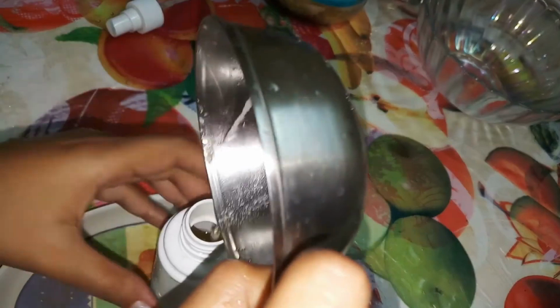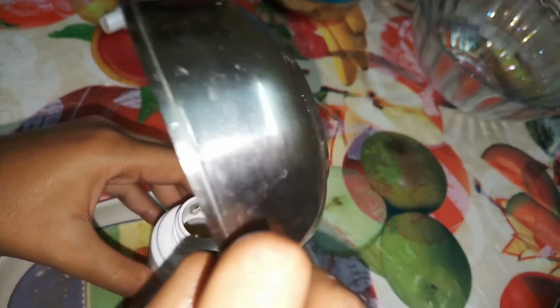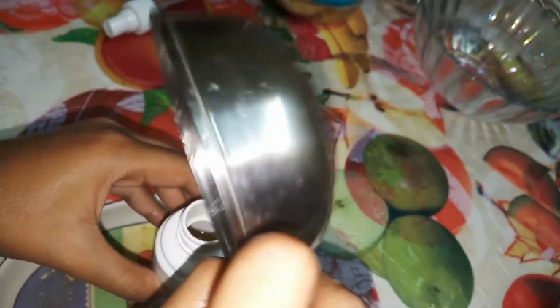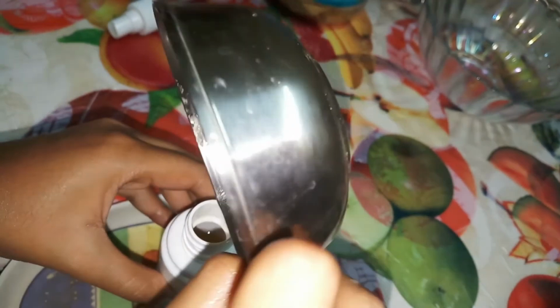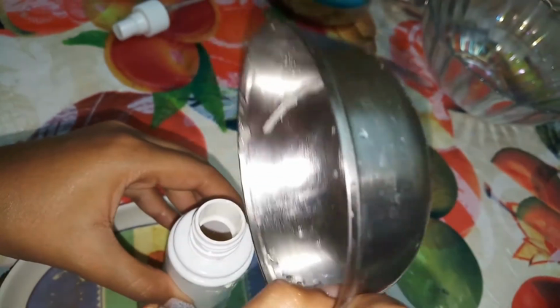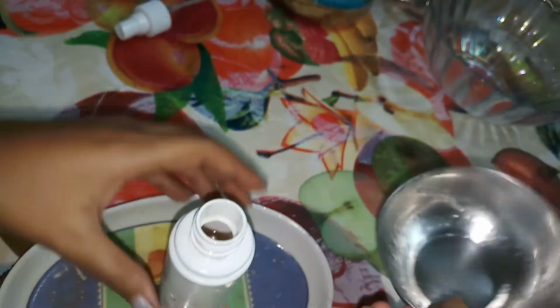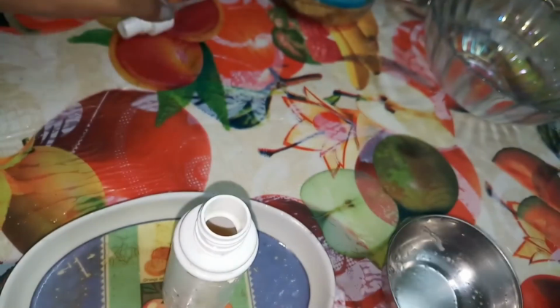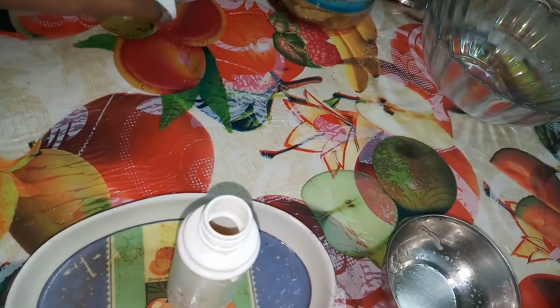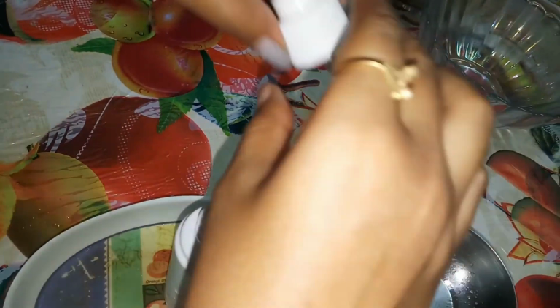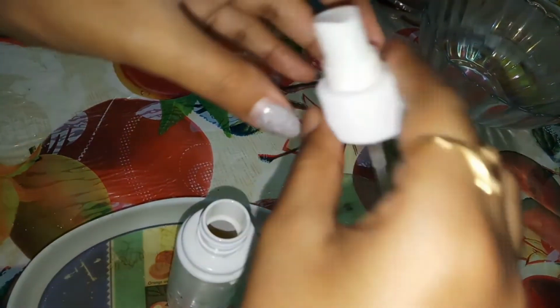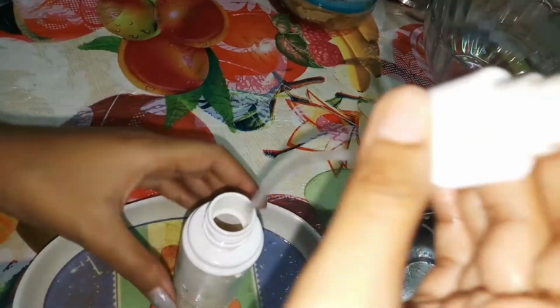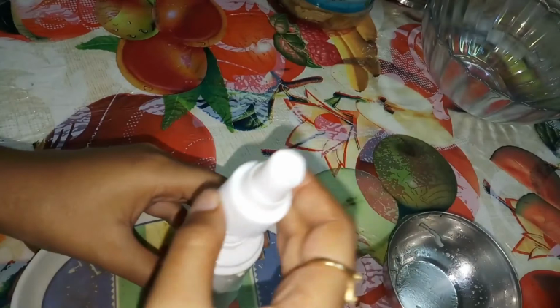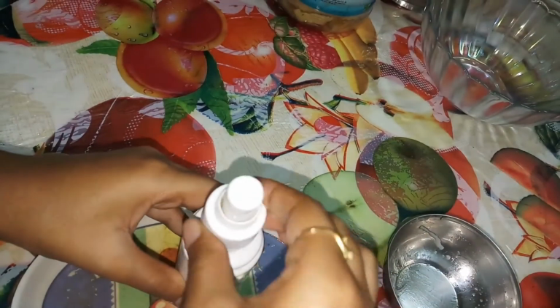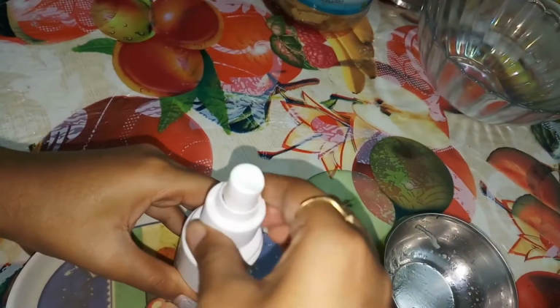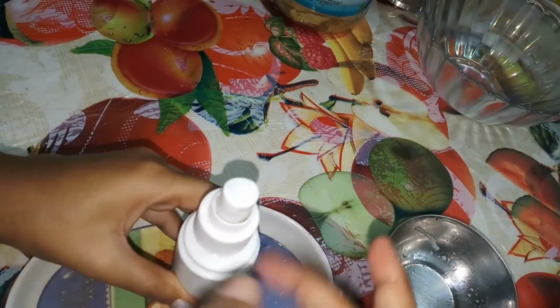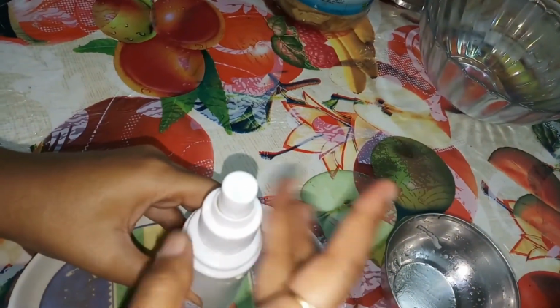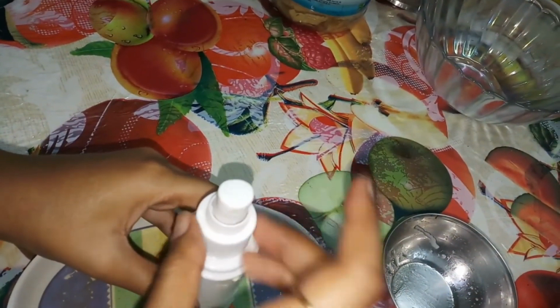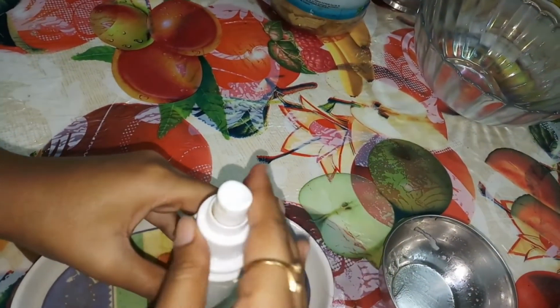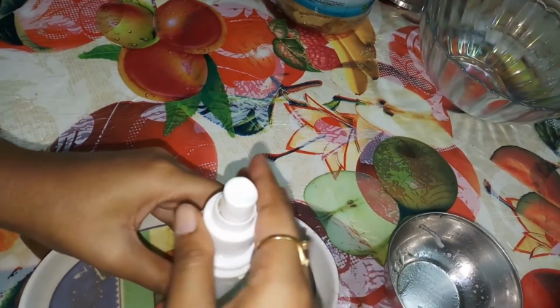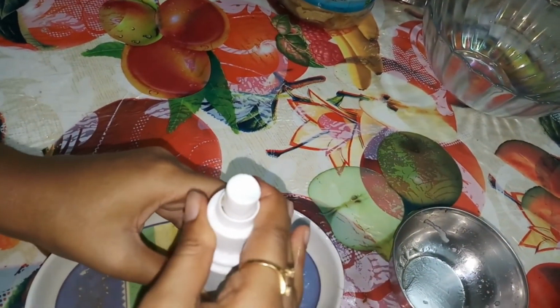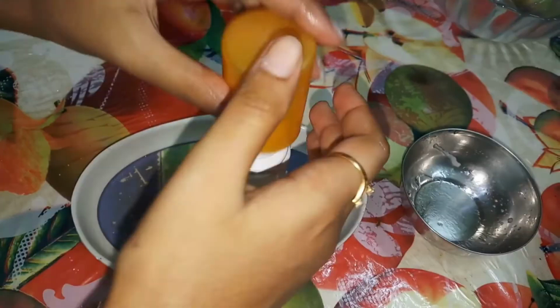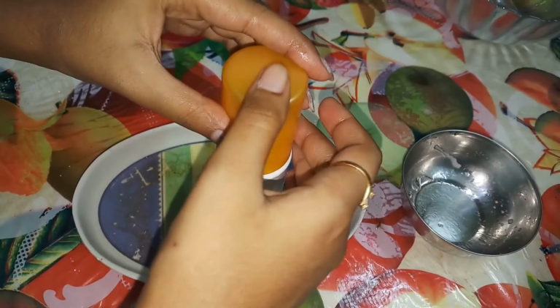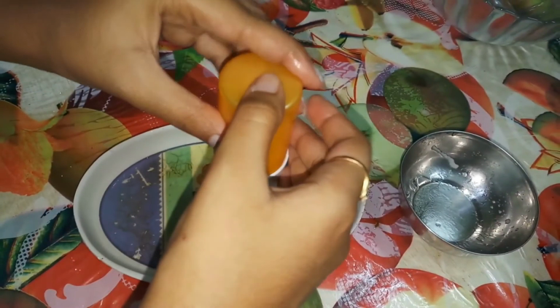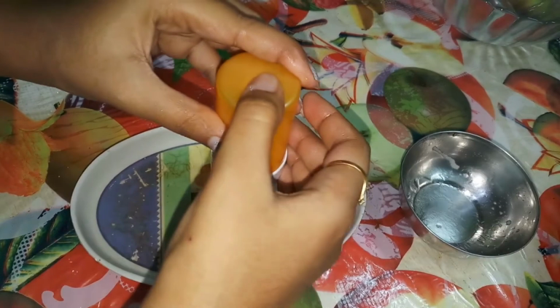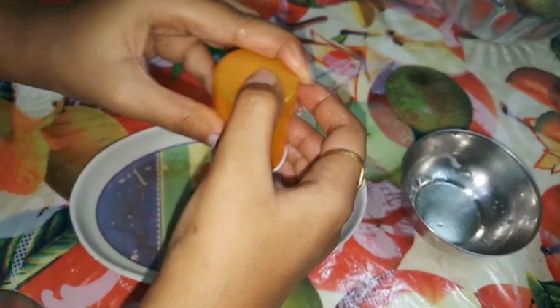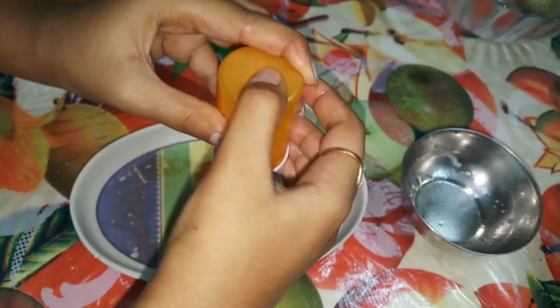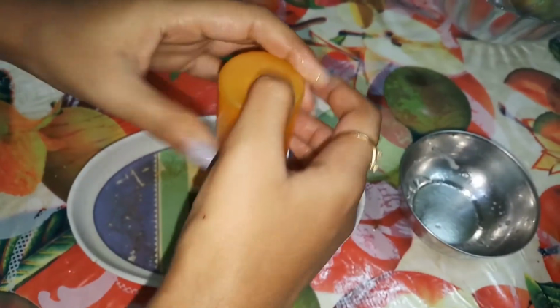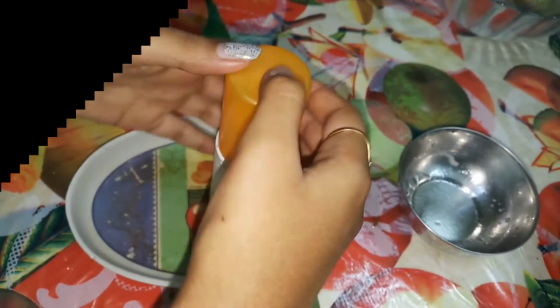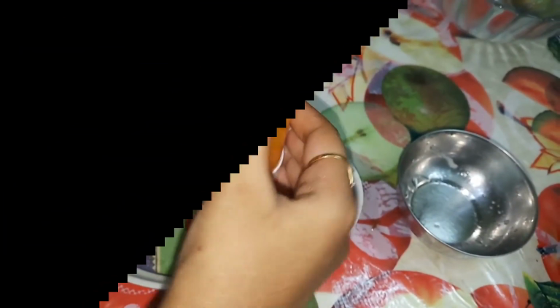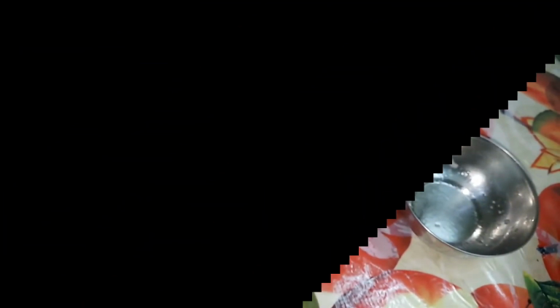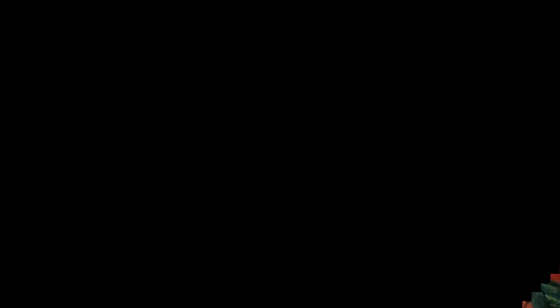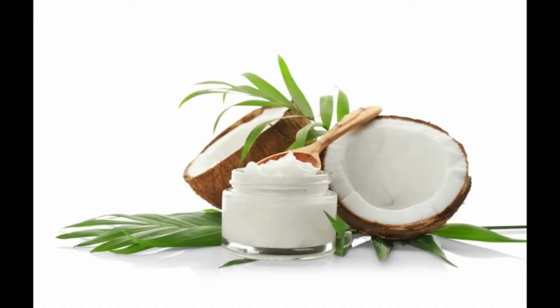You can store this preparation at room temperature for a couple of weeks for future use, and you can use it once a week. You will see amazing results within a month. Coconut oil stimulates your hair follicles, boosts your hair growth, and protects your hair from split ends.